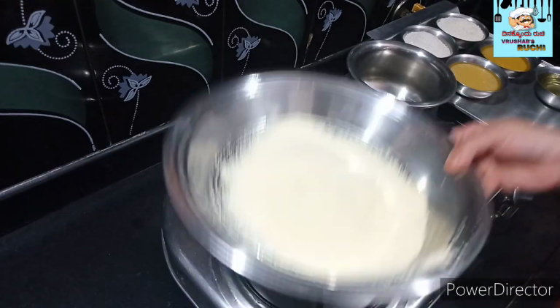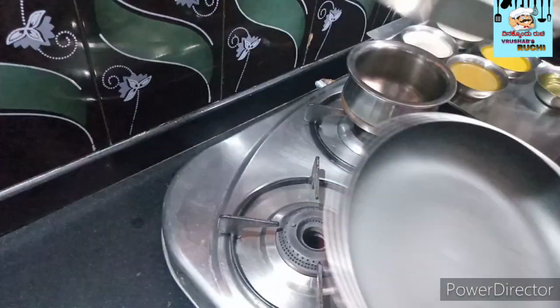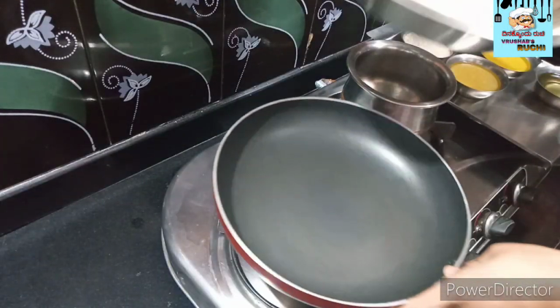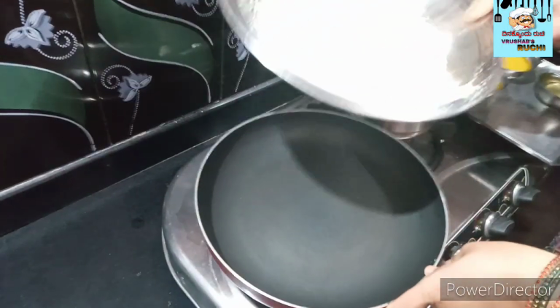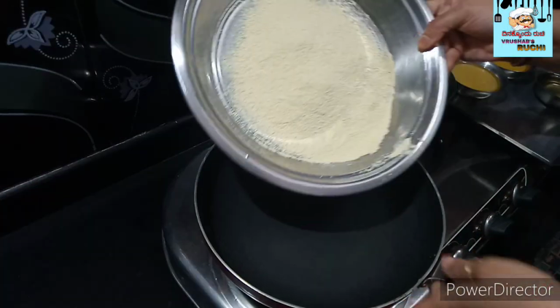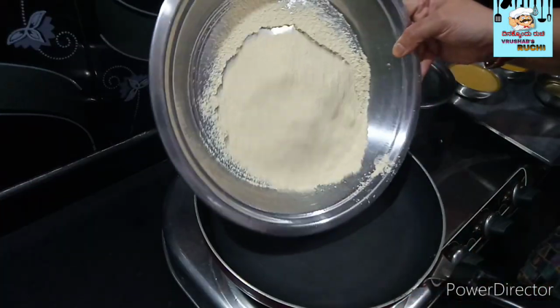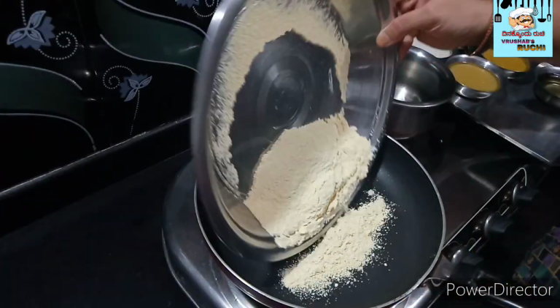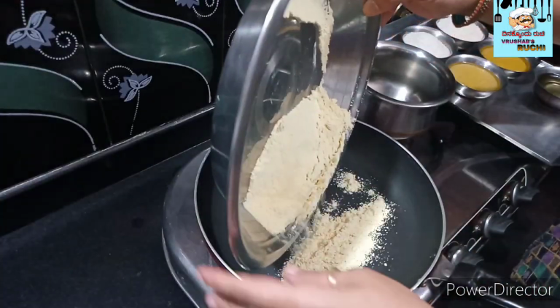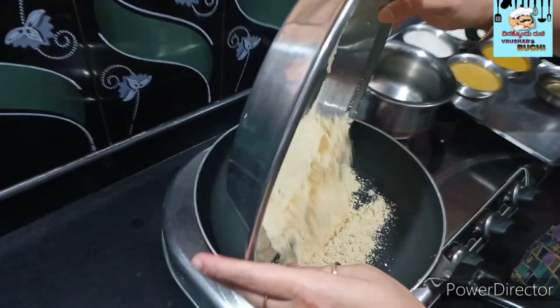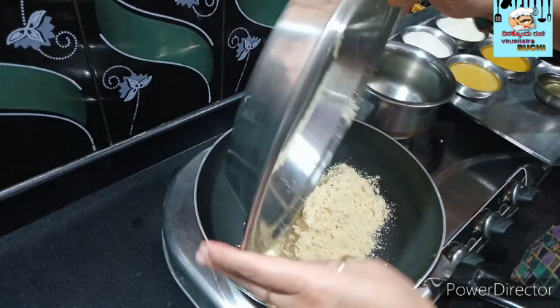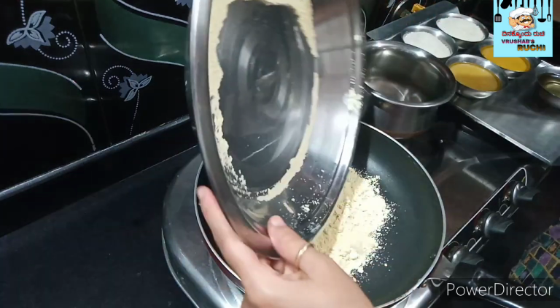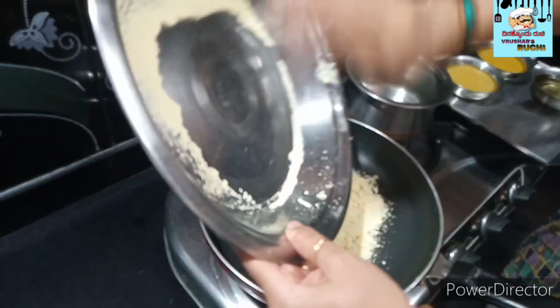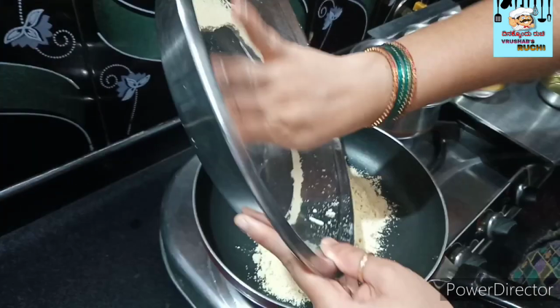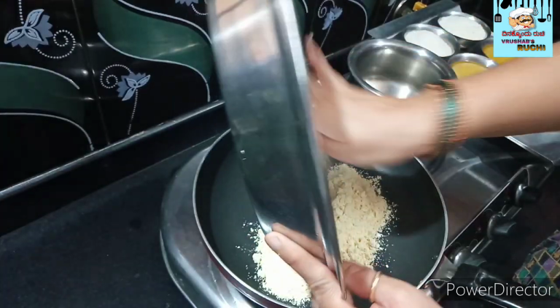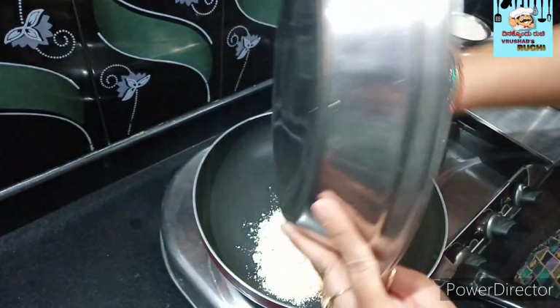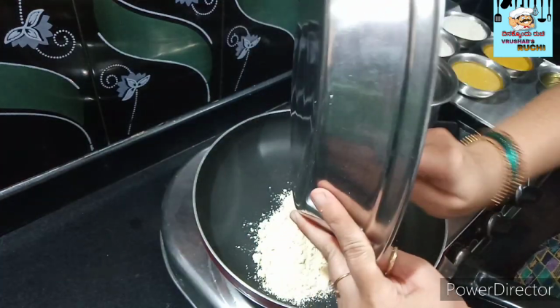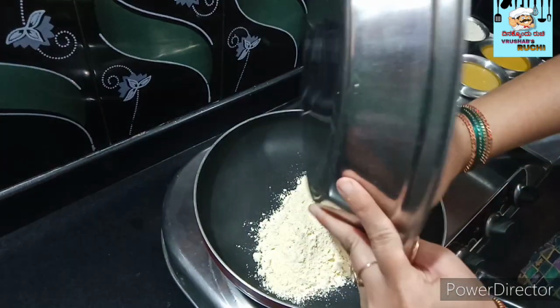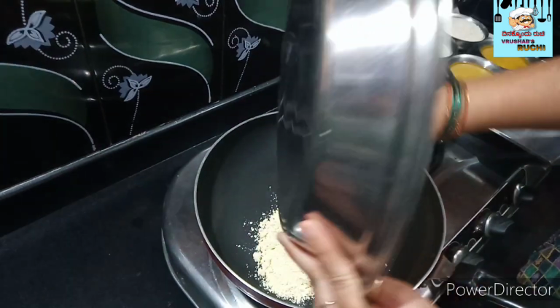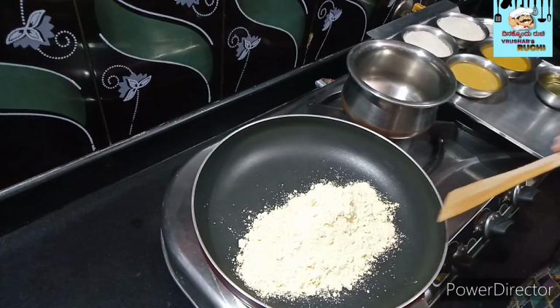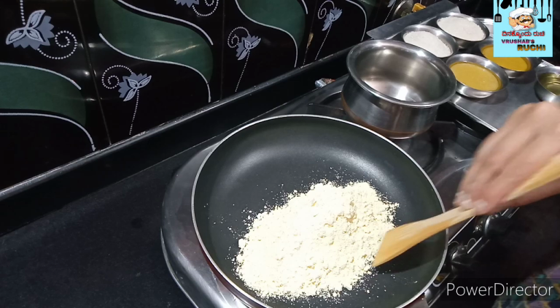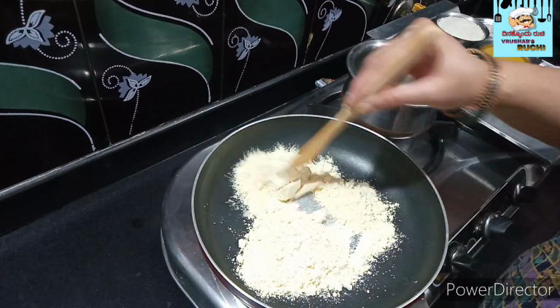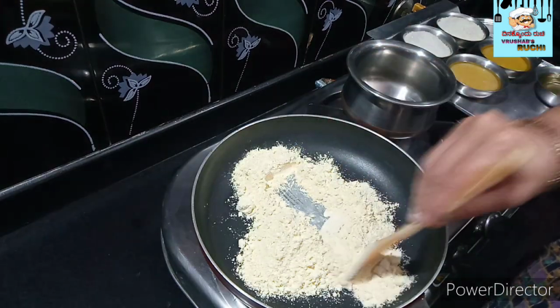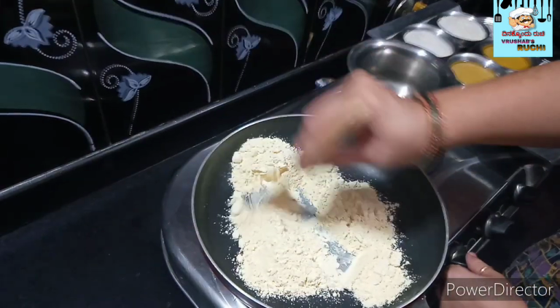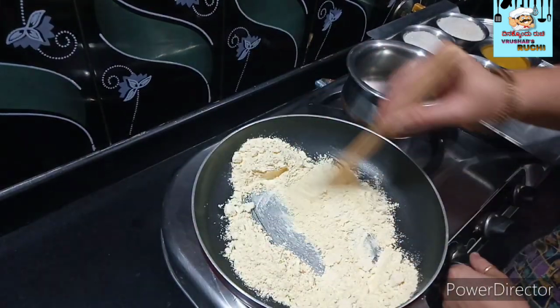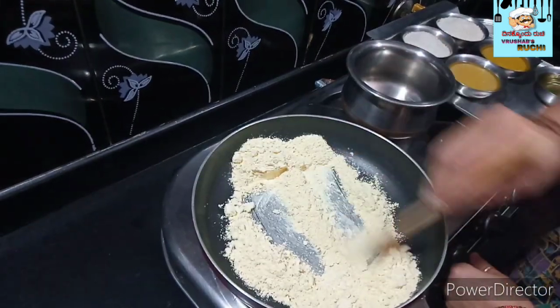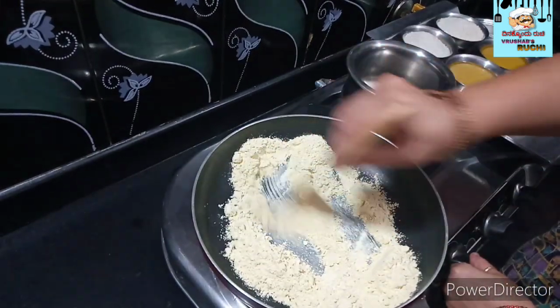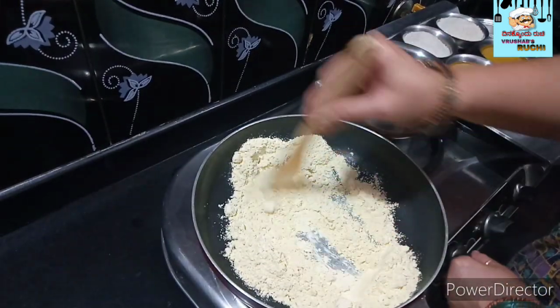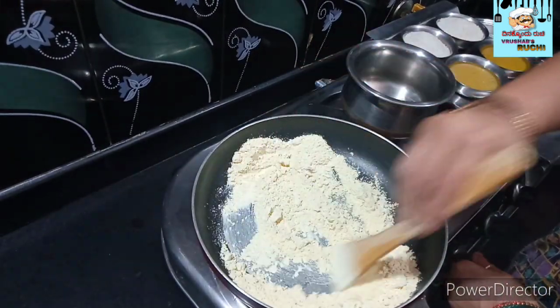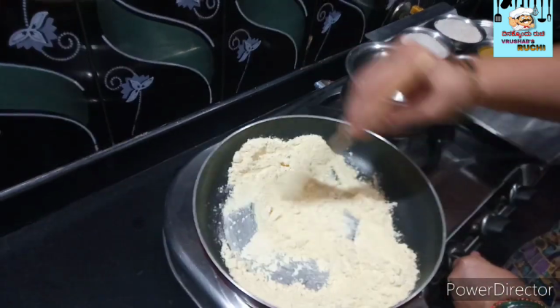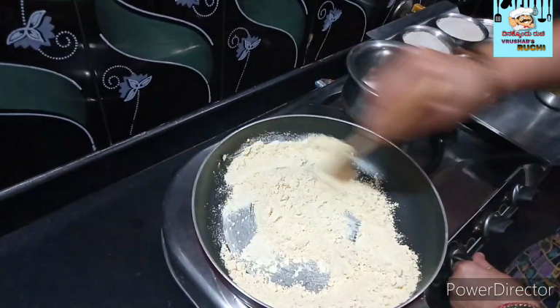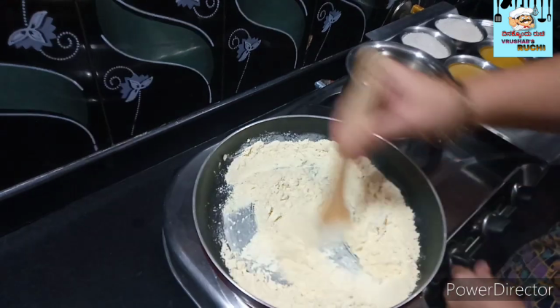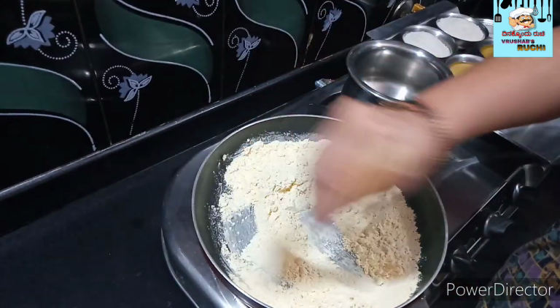This is the heat, so we can add the heat. After the heat, we can add more heat.